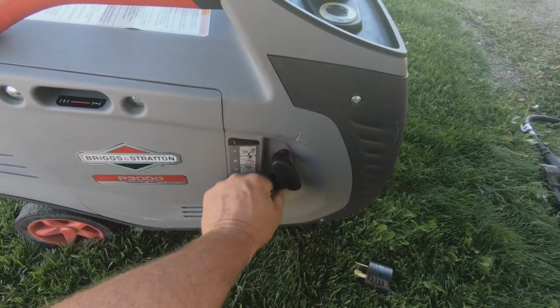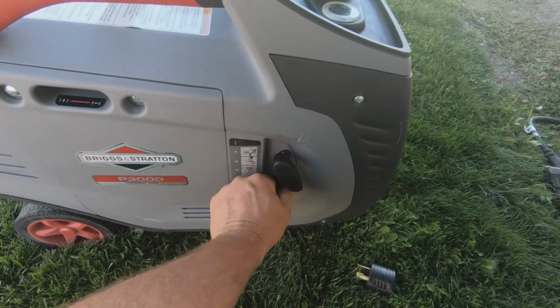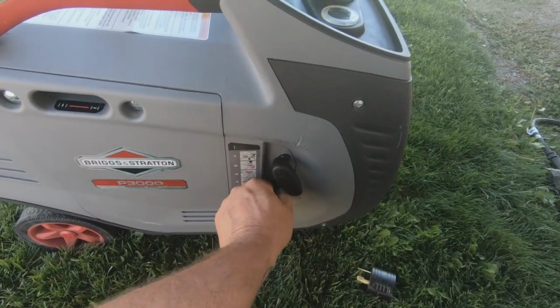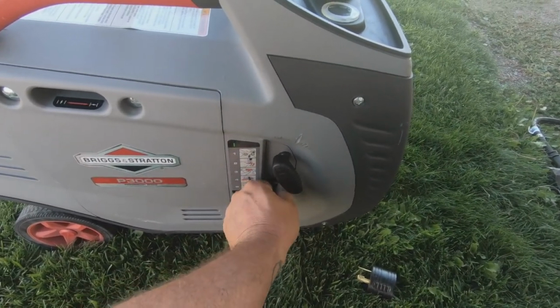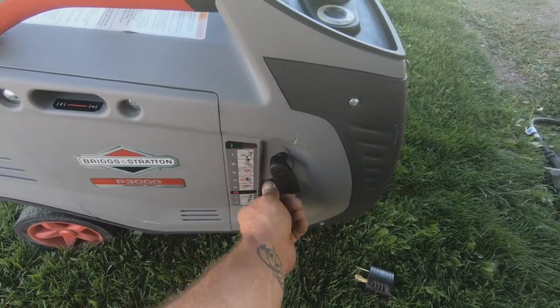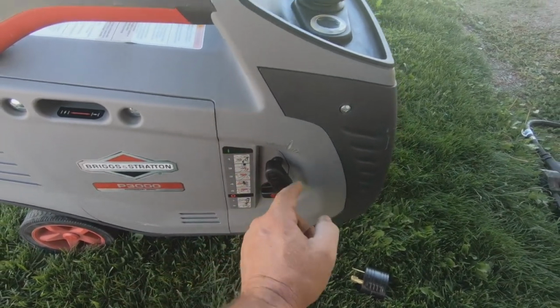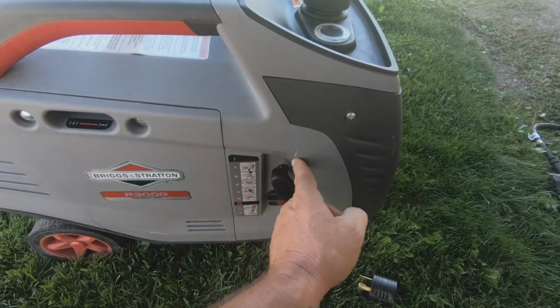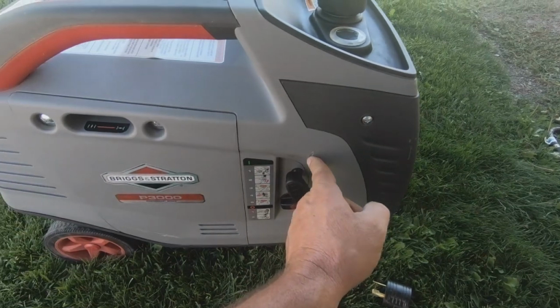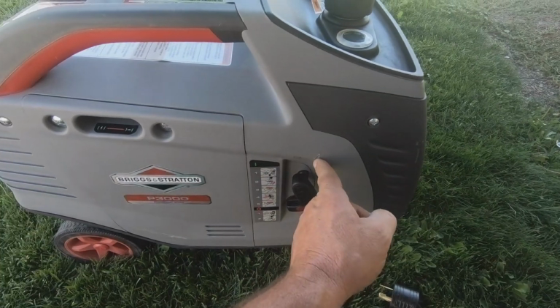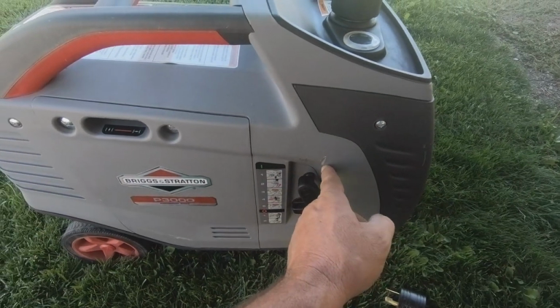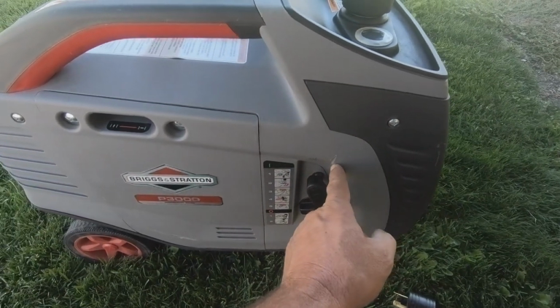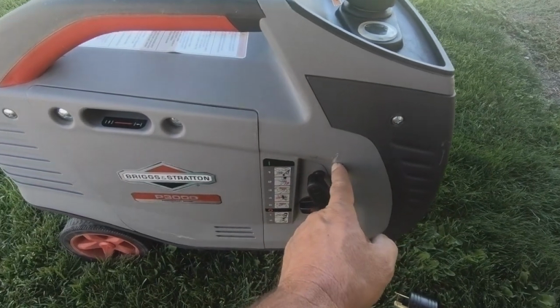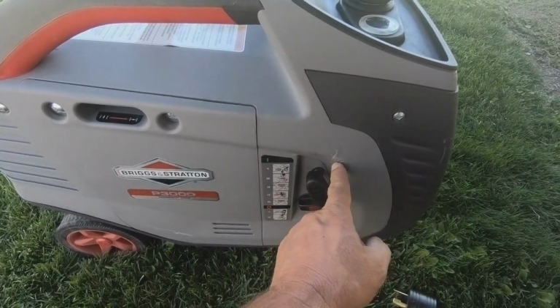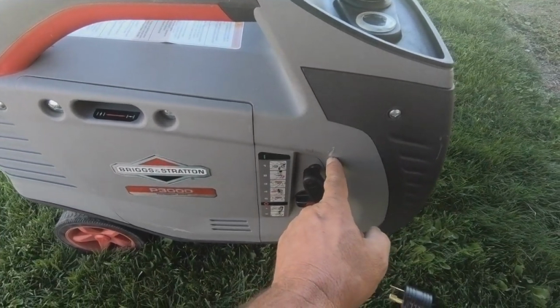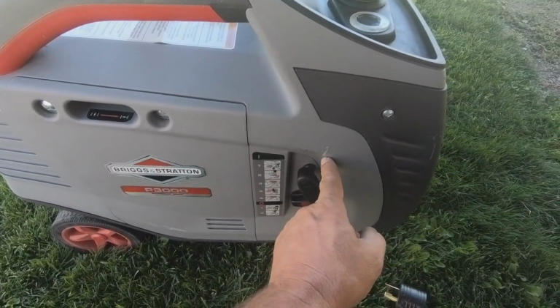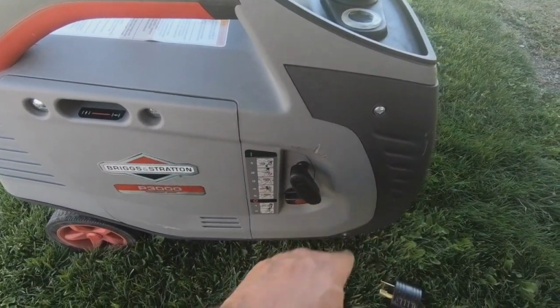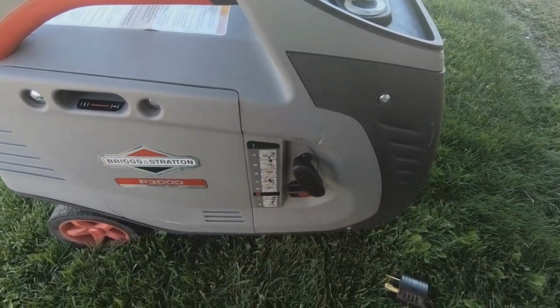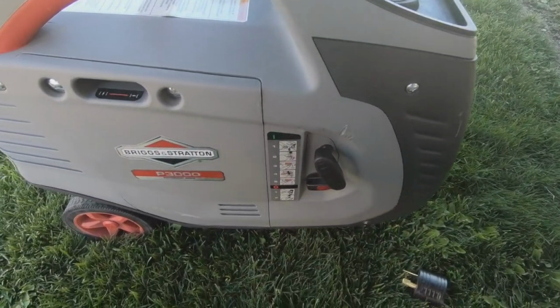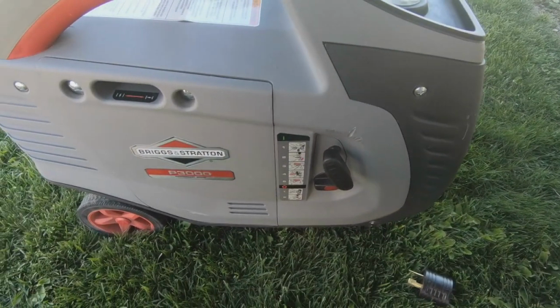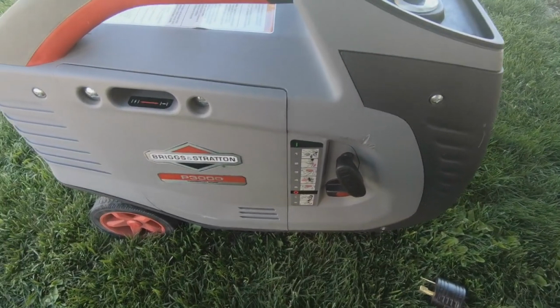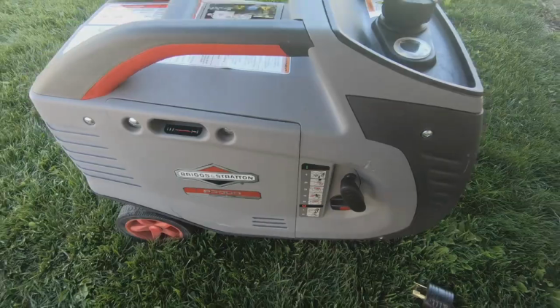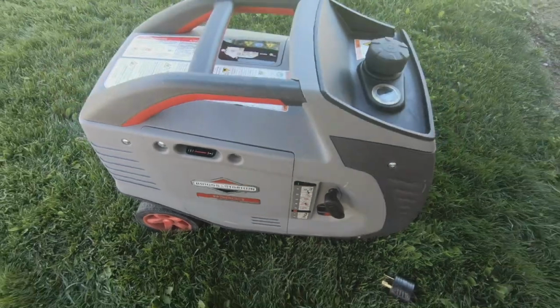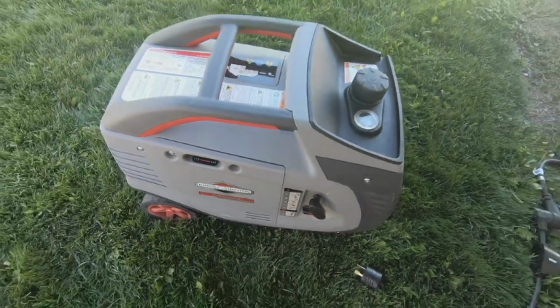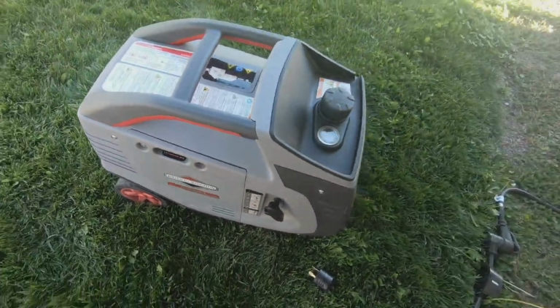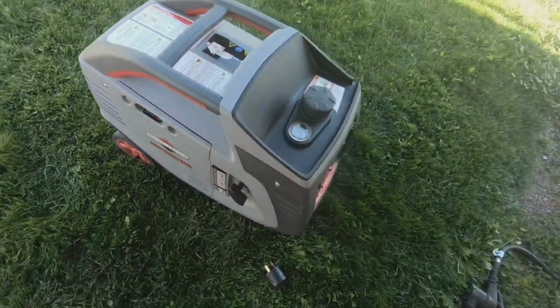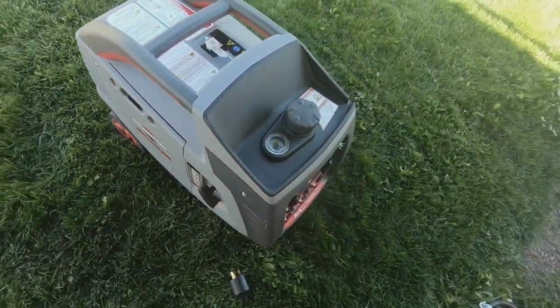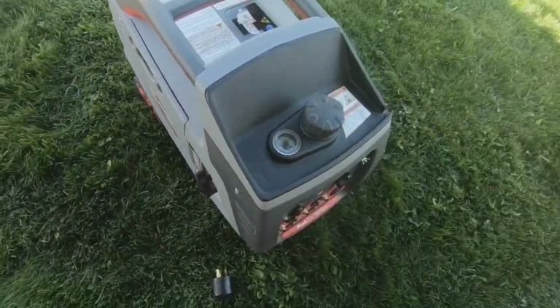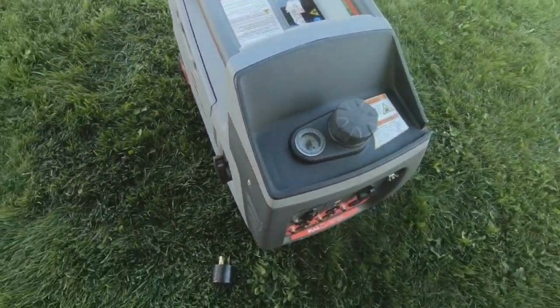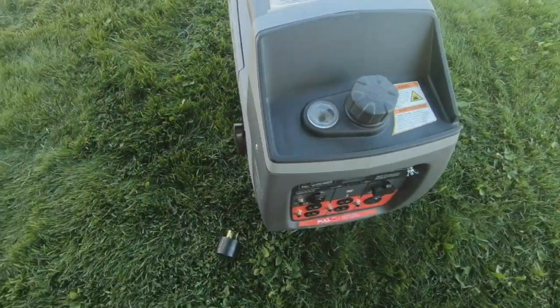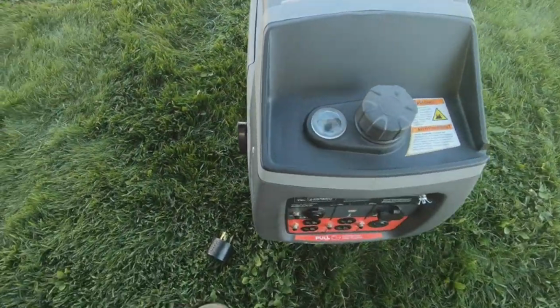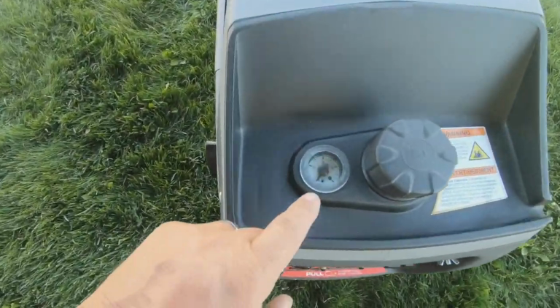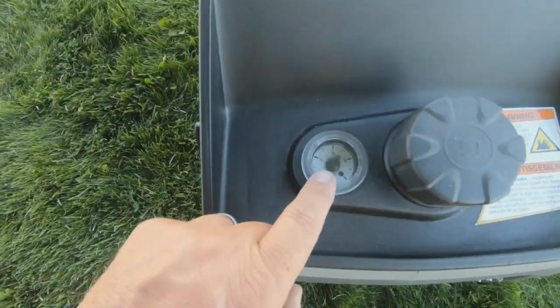When you want to shut it off just flip the switch. As you can see, pulling it straight up does cause a little nick in the side, but honestly I don't mind that one bit.